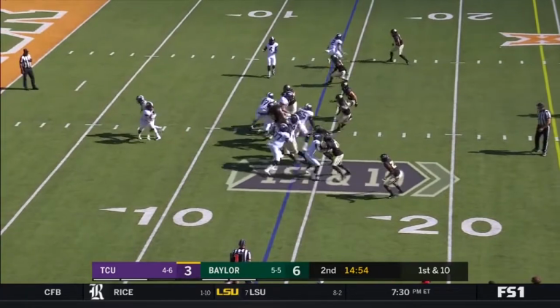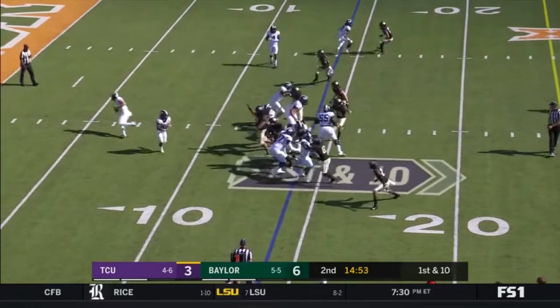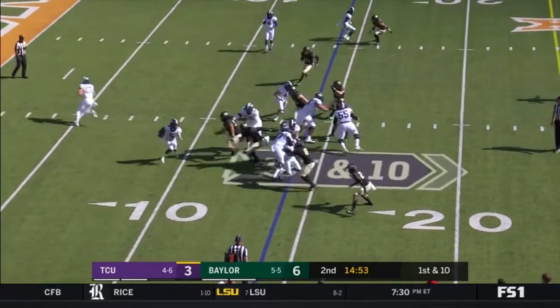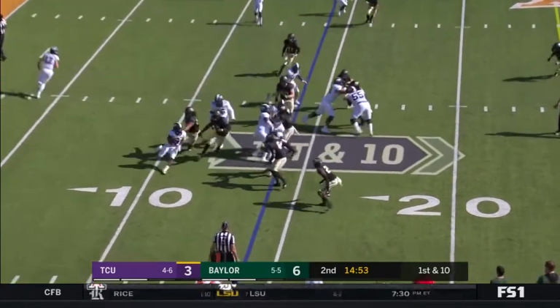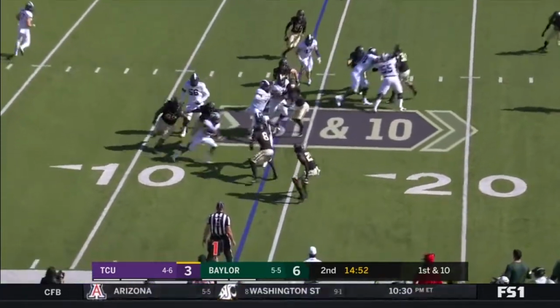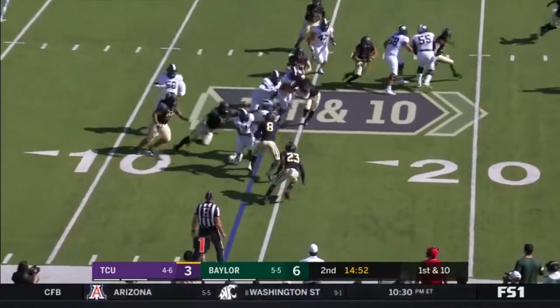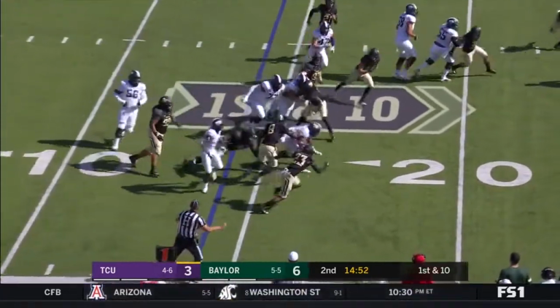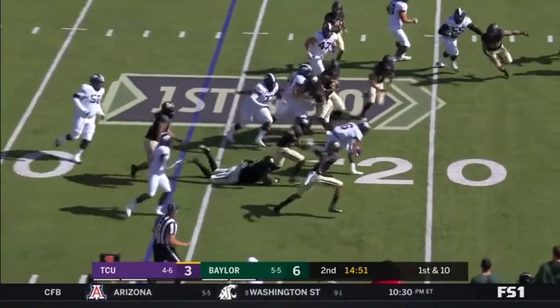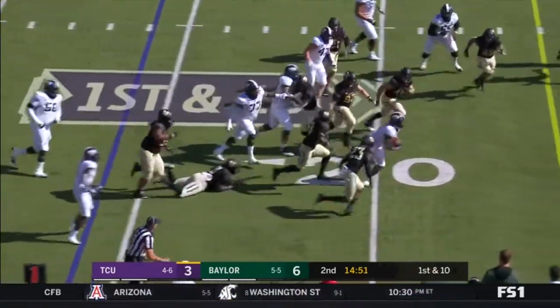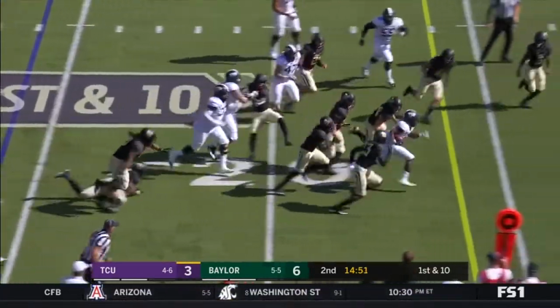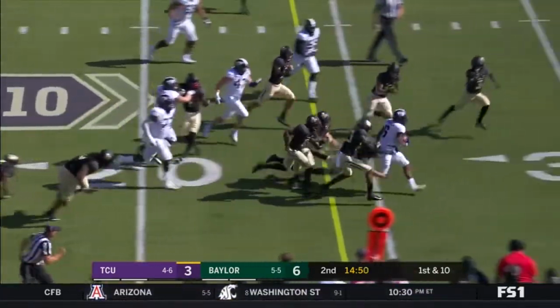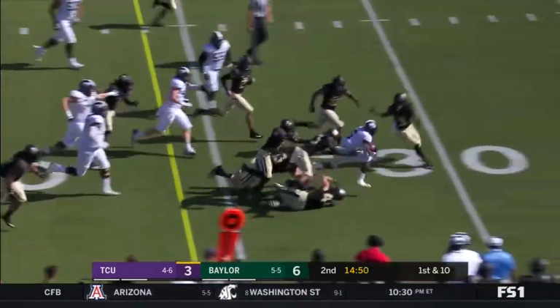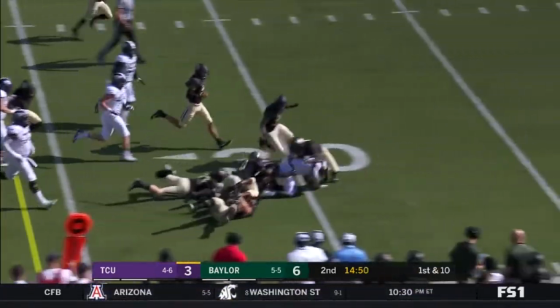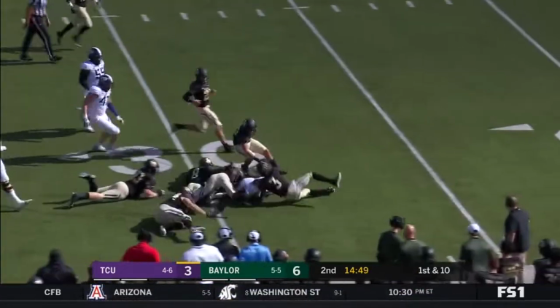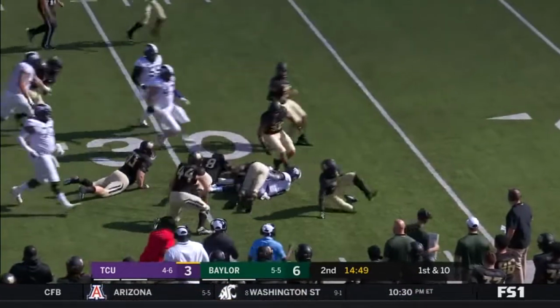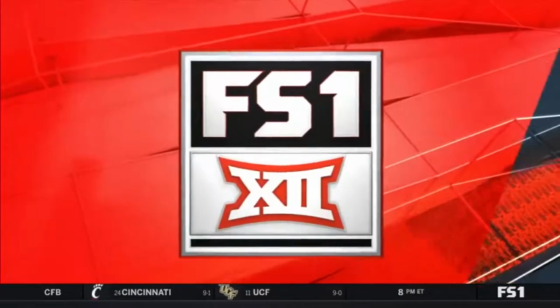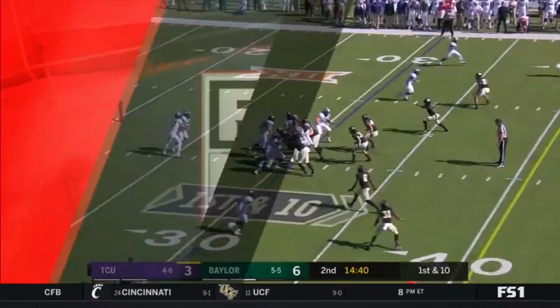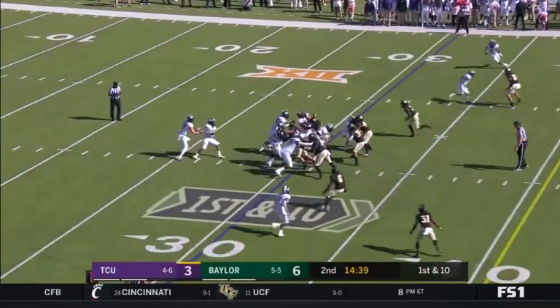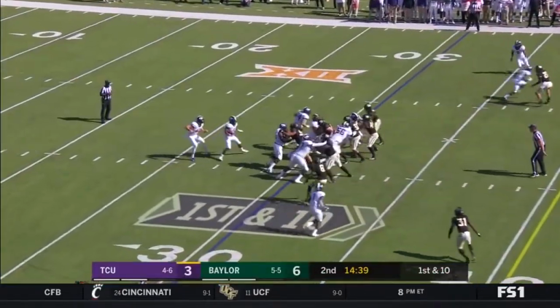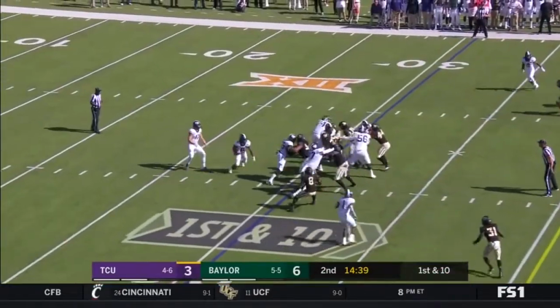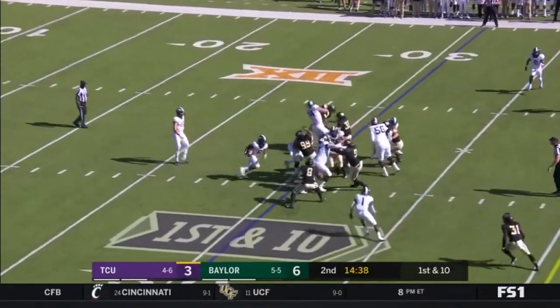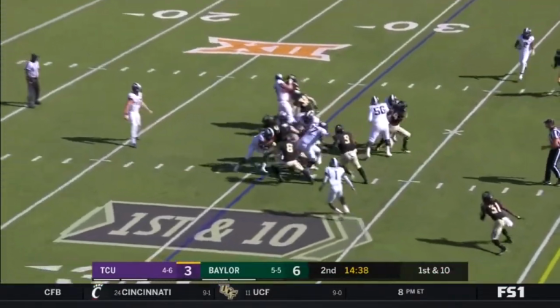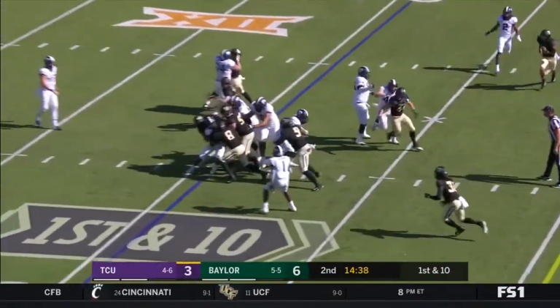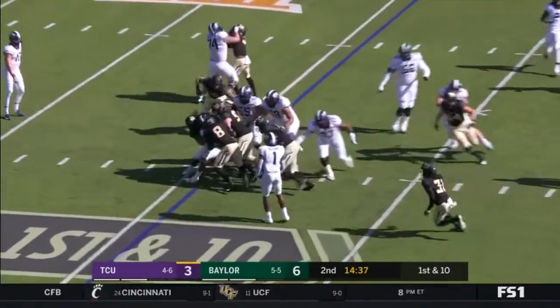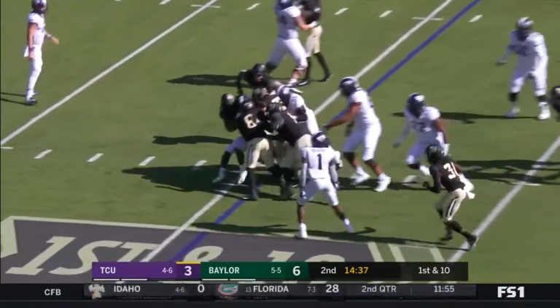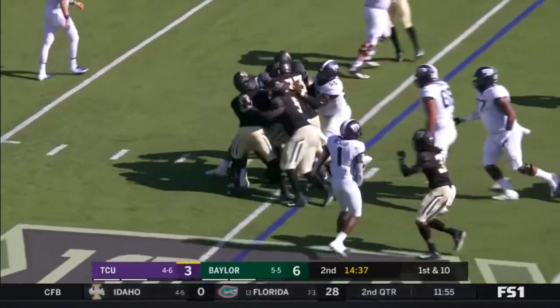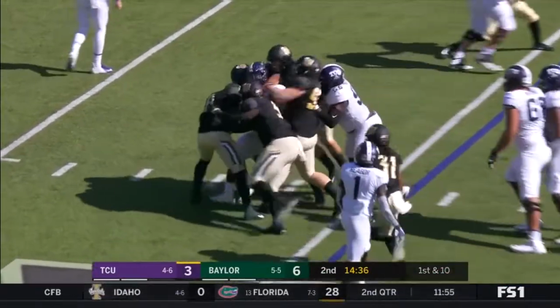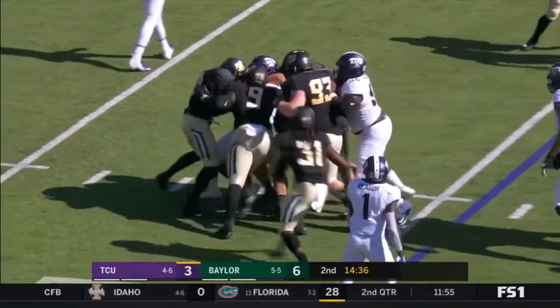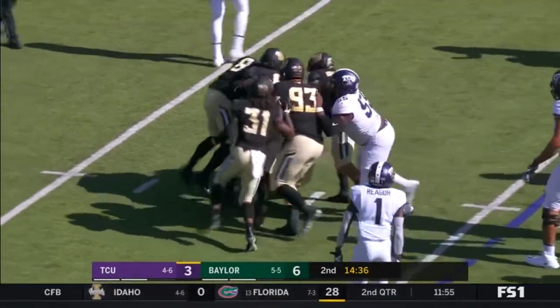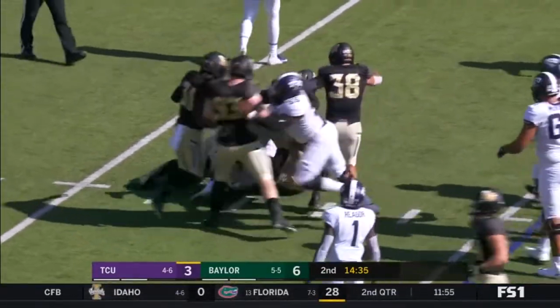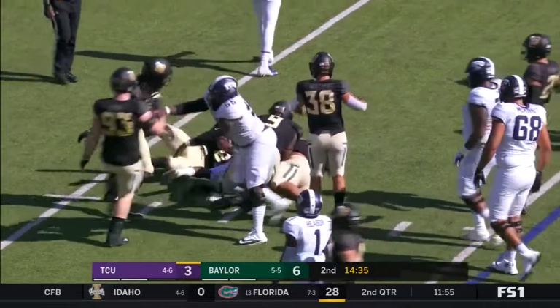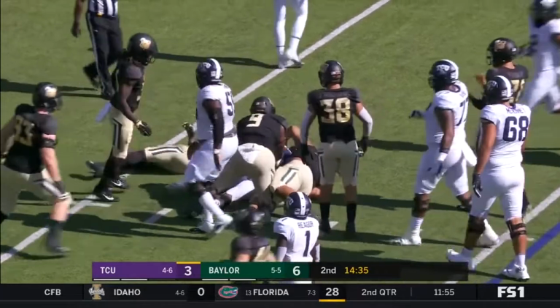They give it to Darius Anderson. Anderson cuts it back. And Anderson — great blocking by Rager there on that edge. Huge play by Darius Anderson. Well, he had a hole.